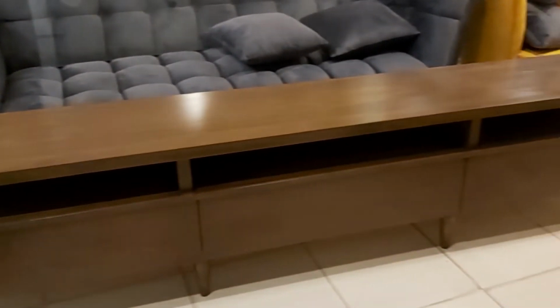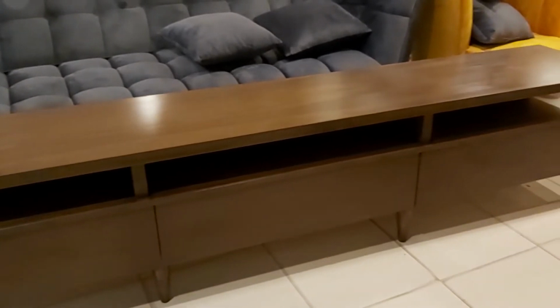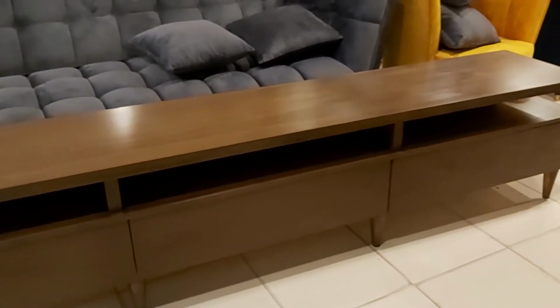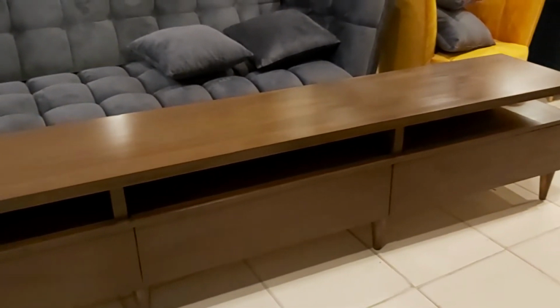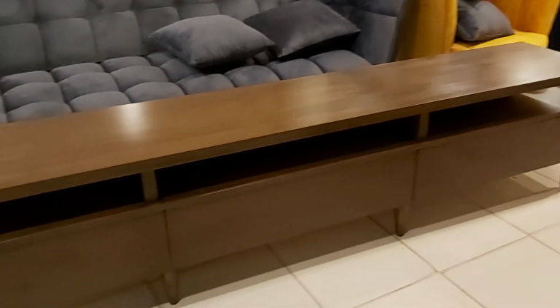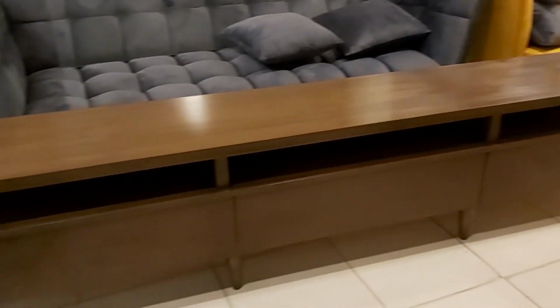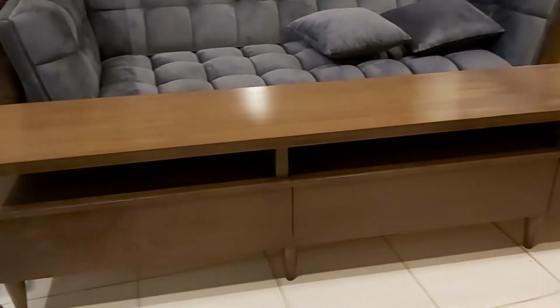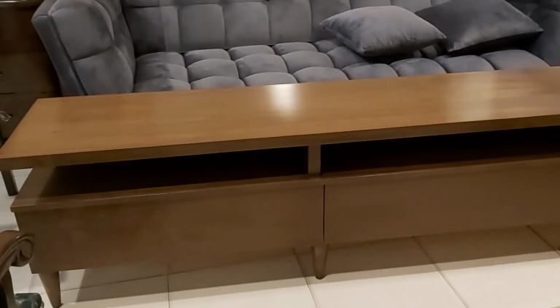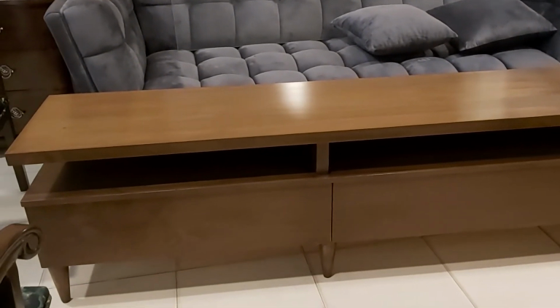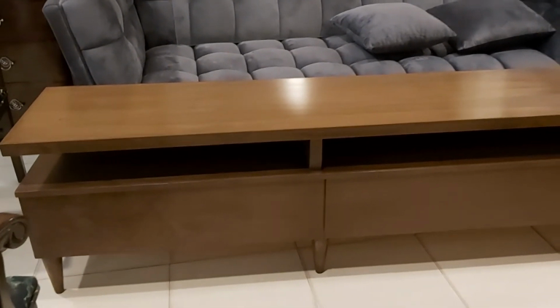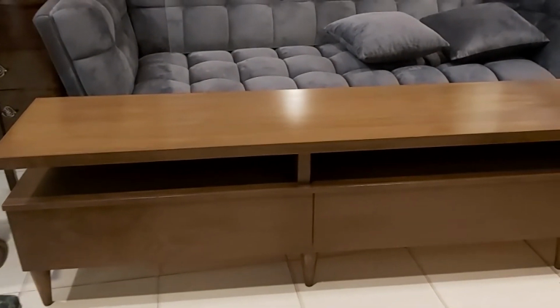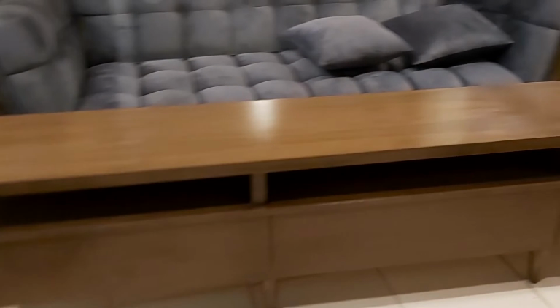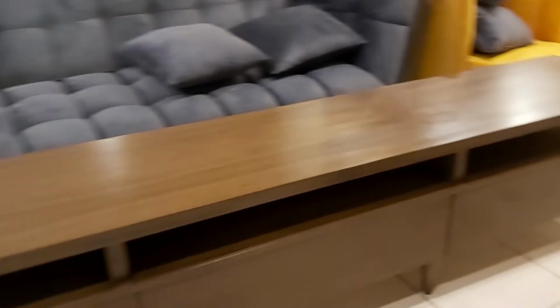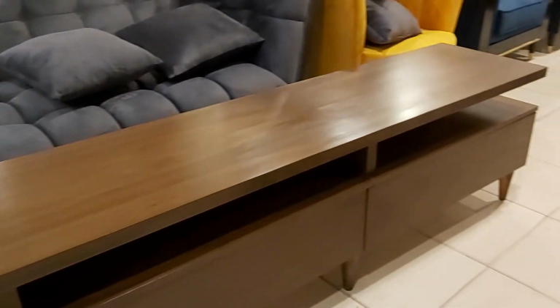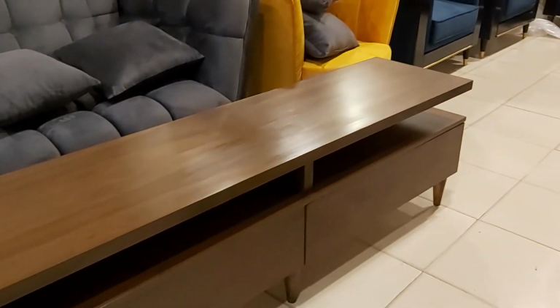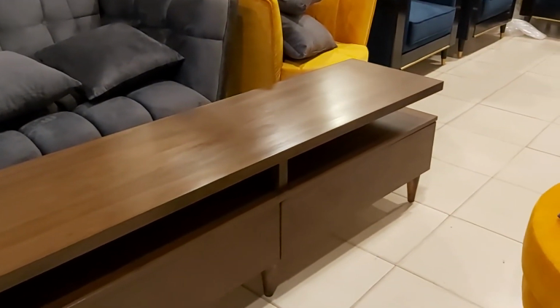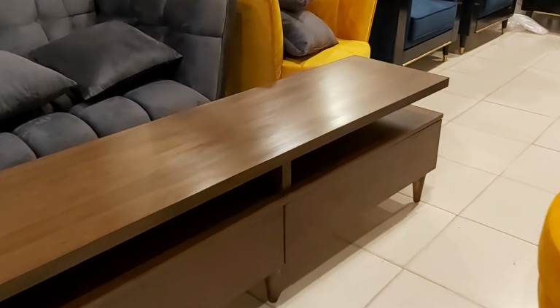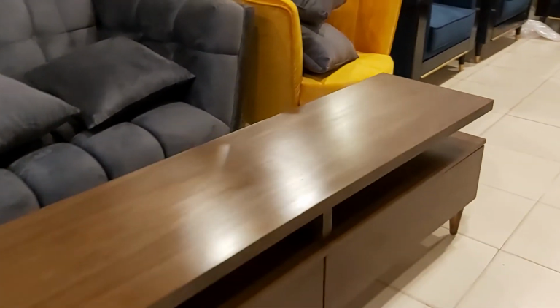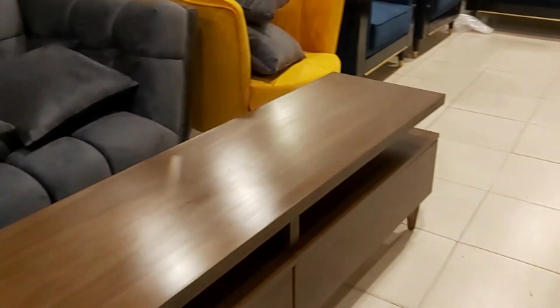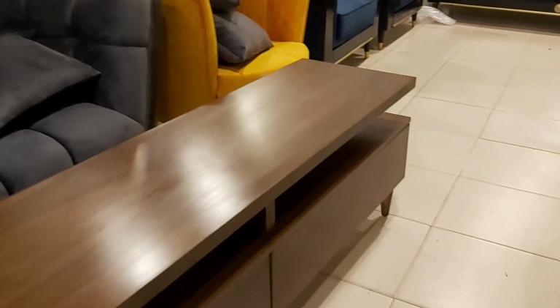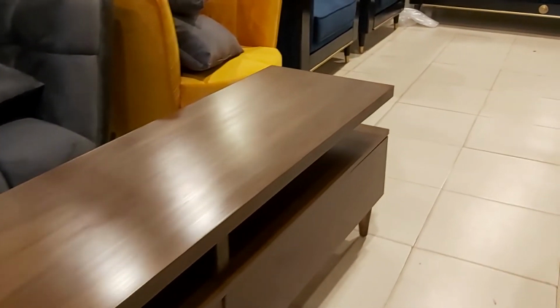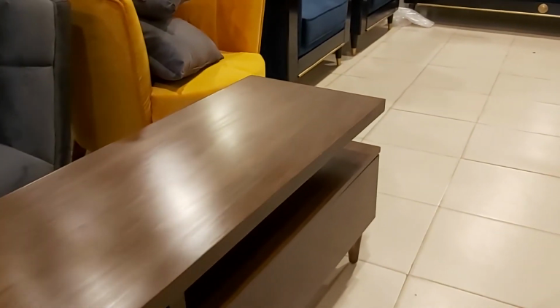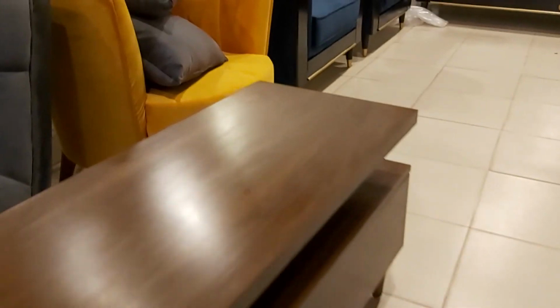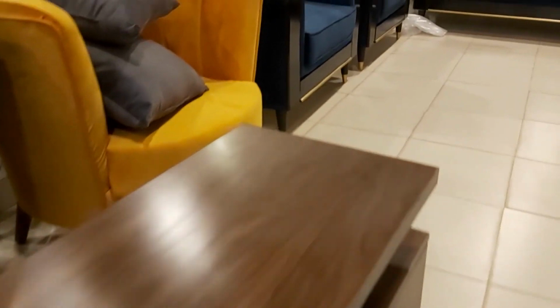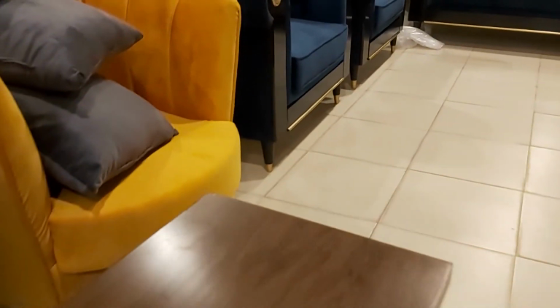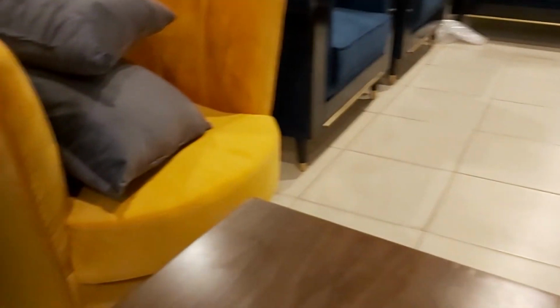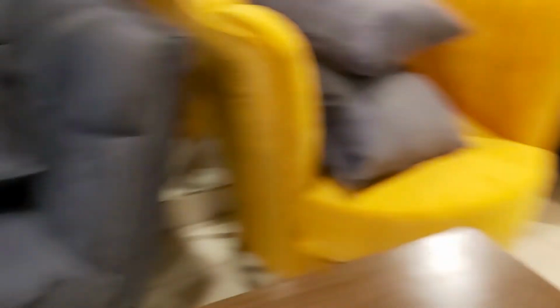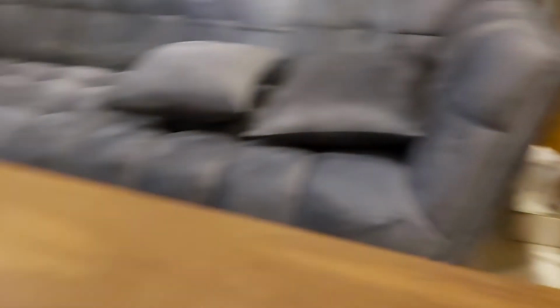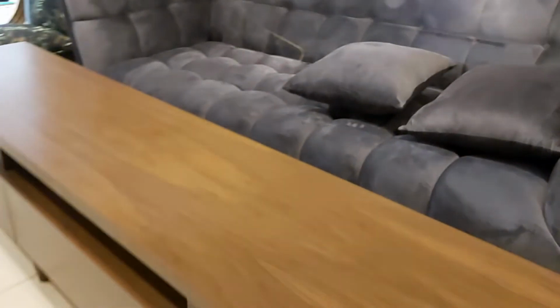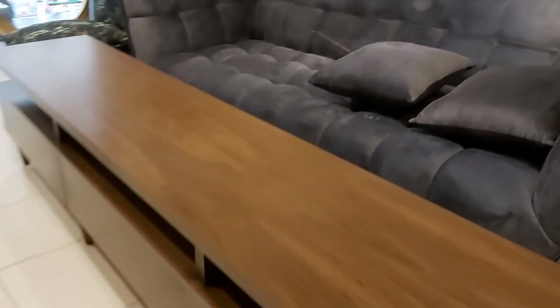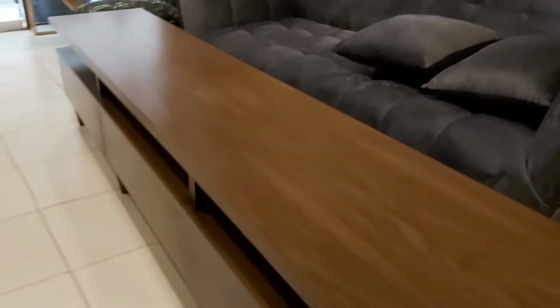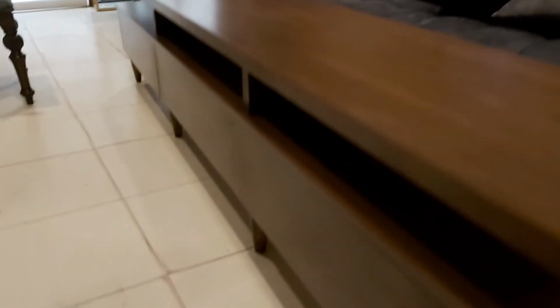This beautiful TV unit can be customized with any color, finish, and design. If you want to order, you can contact us by mobile number 0239 8347, or you can visit our website at www.iw.pt.